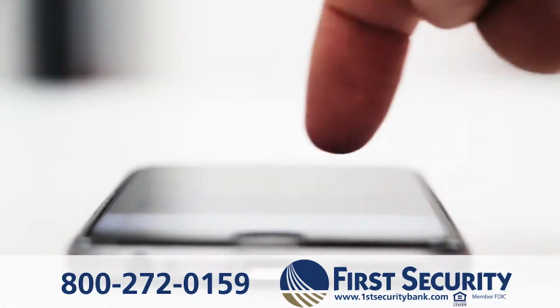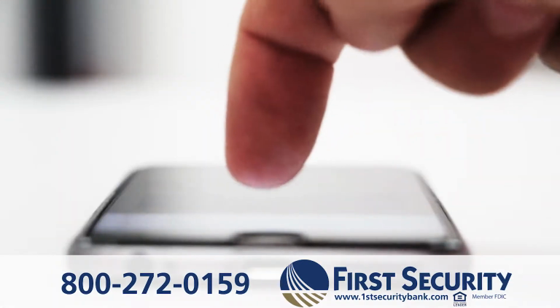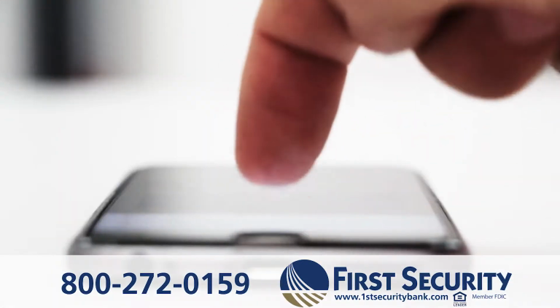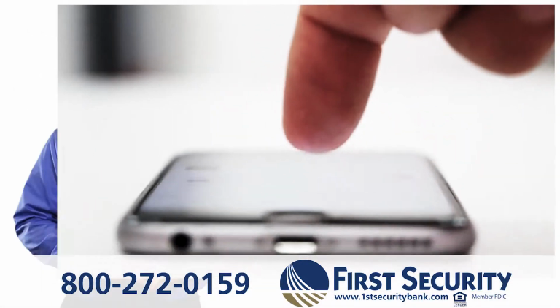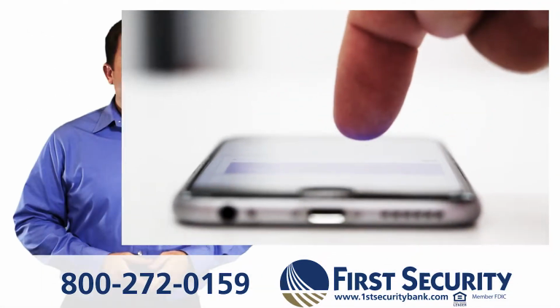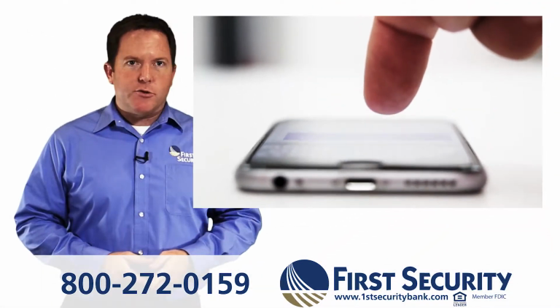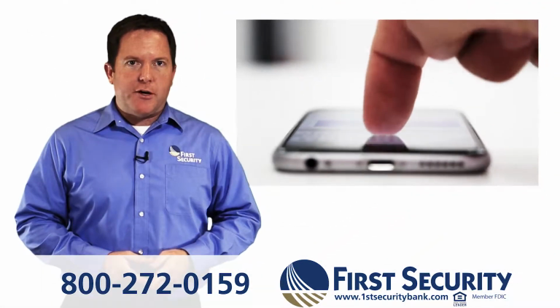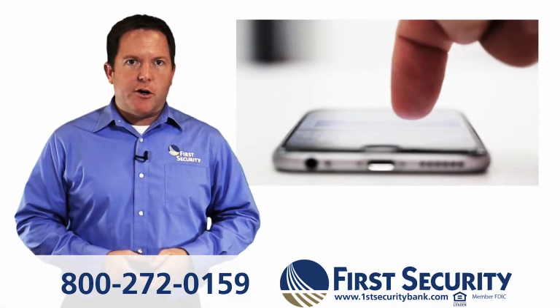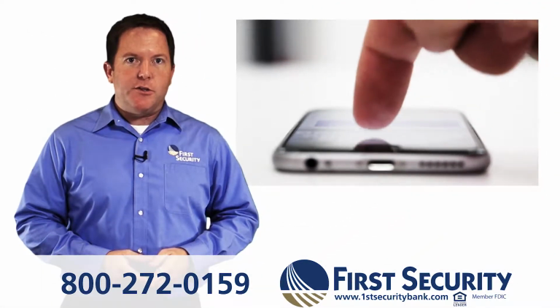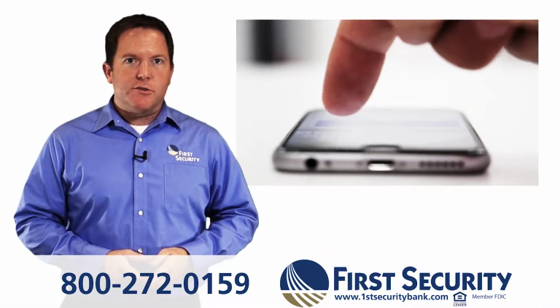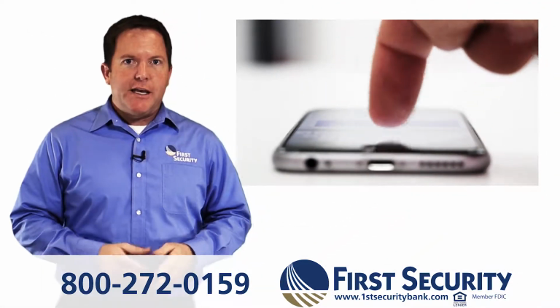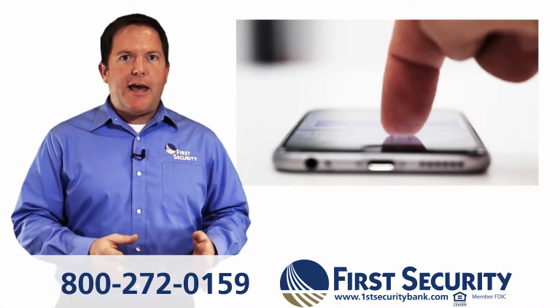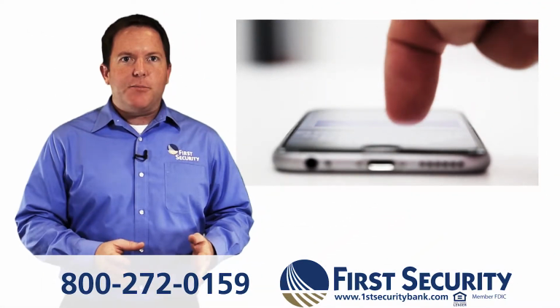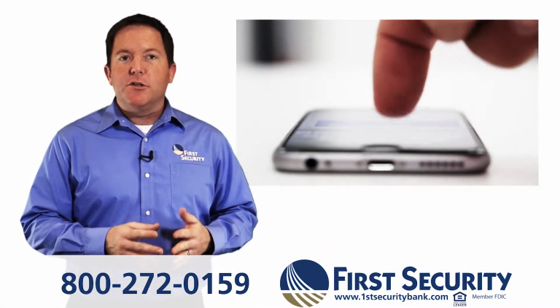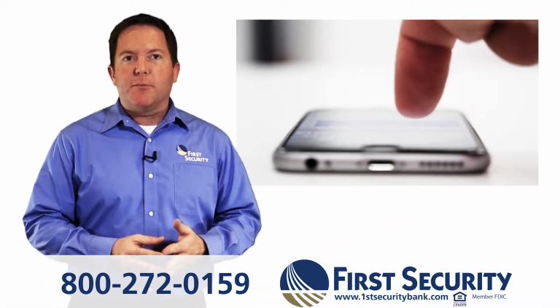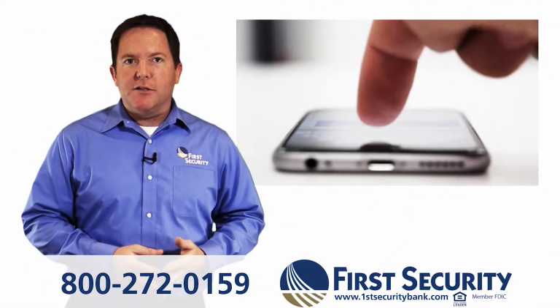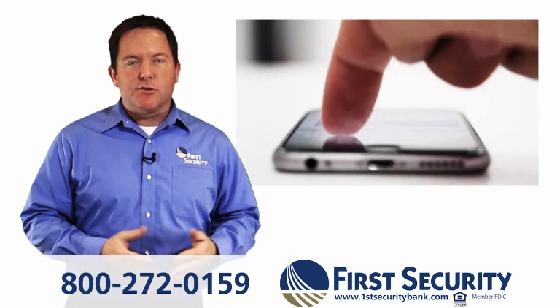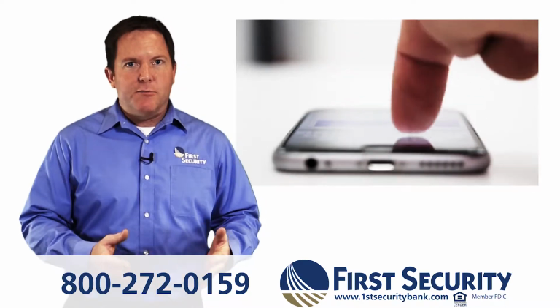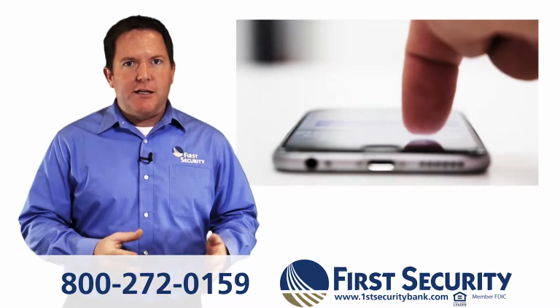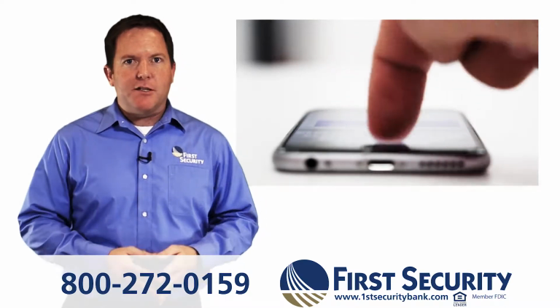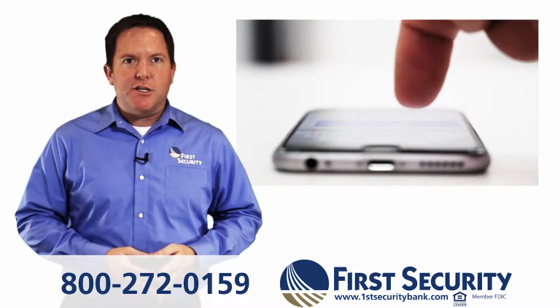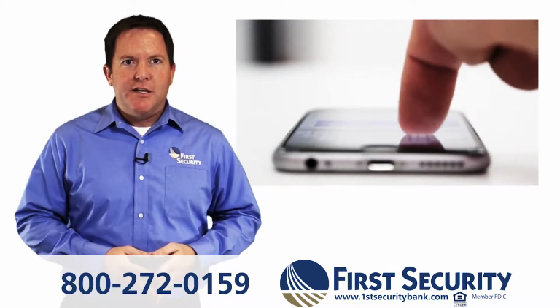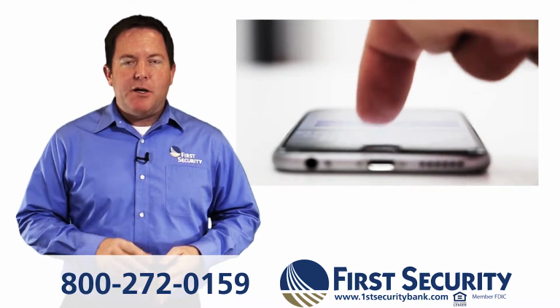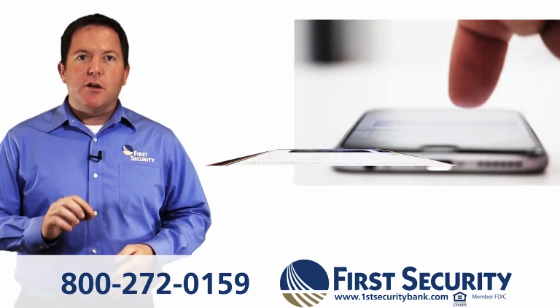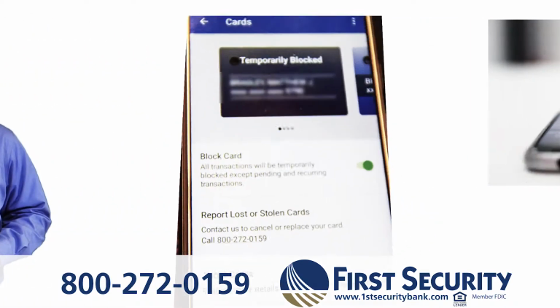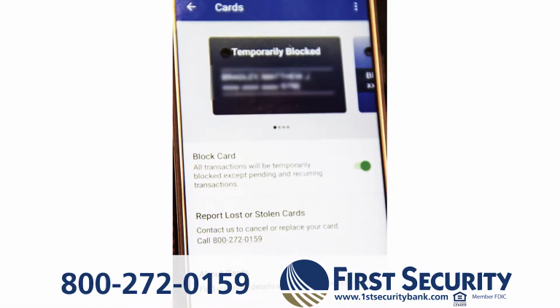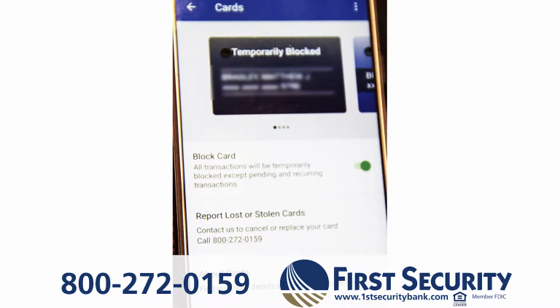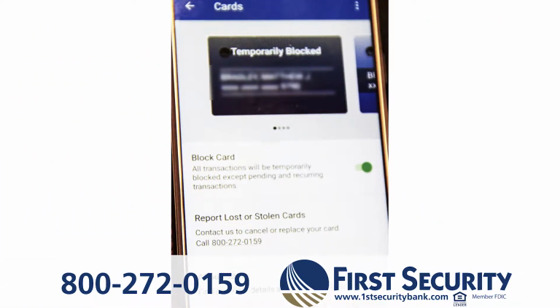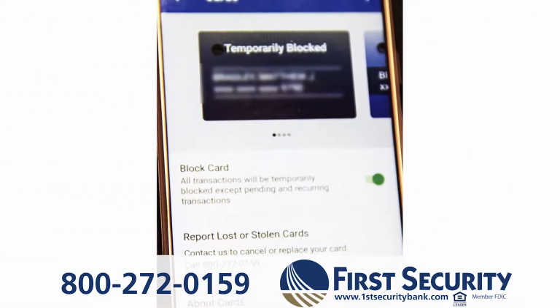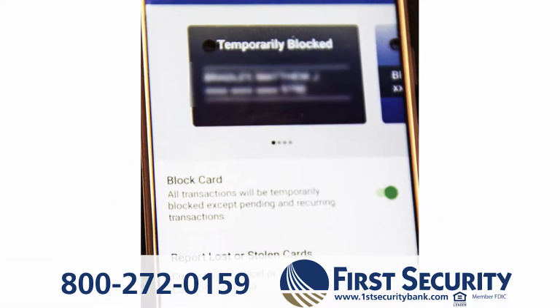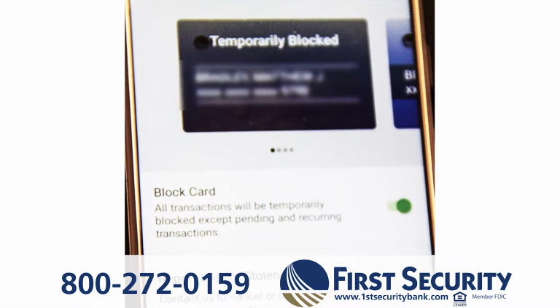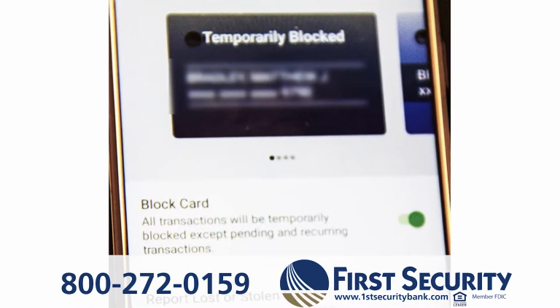Through mobile banking, you are in control of how your card is used. In the app, you can check balances, transfer money, and deposit checks, but you can also completely block transactions on your card.